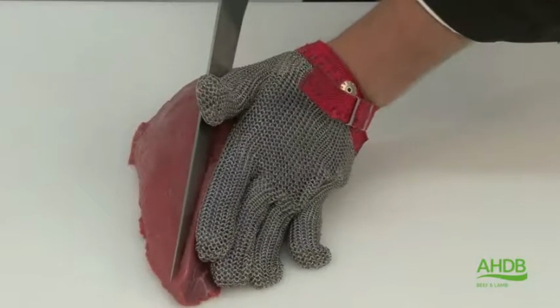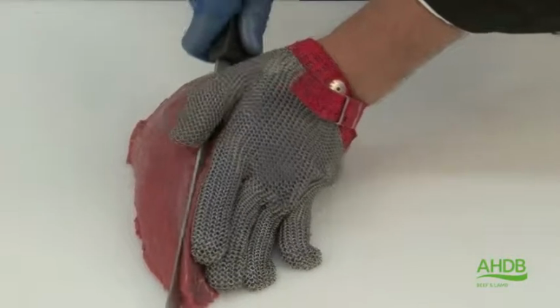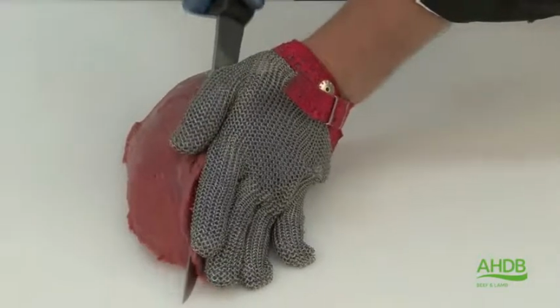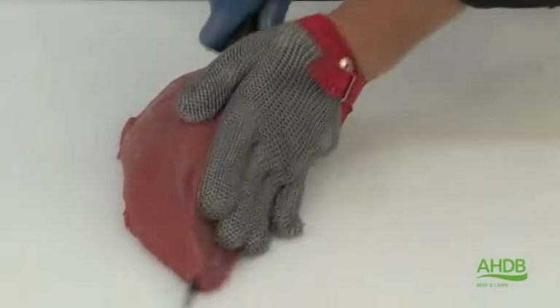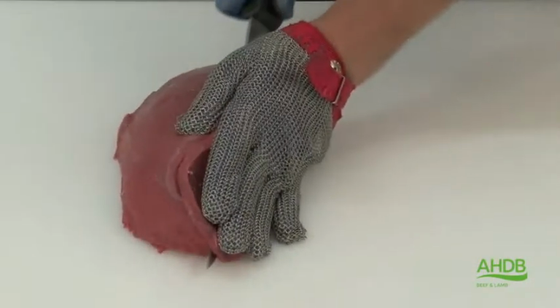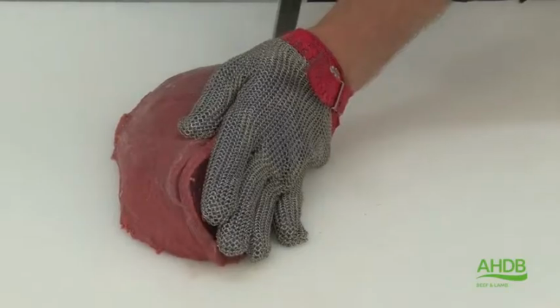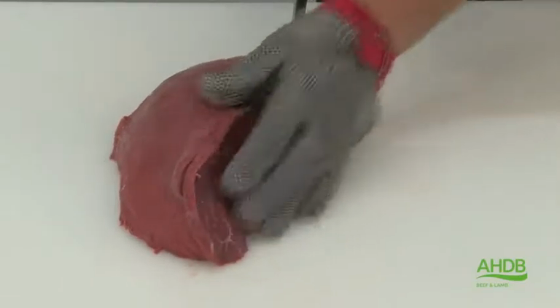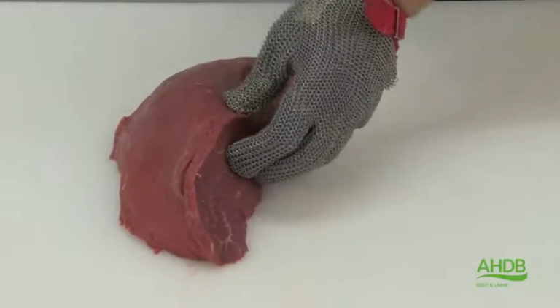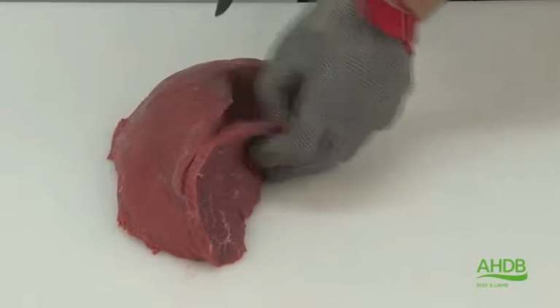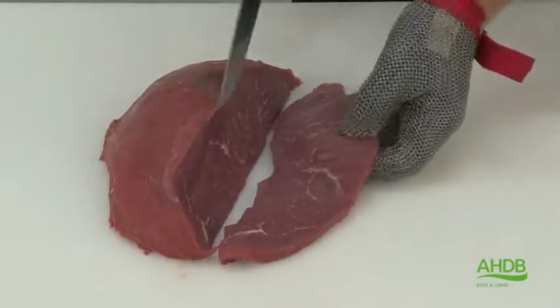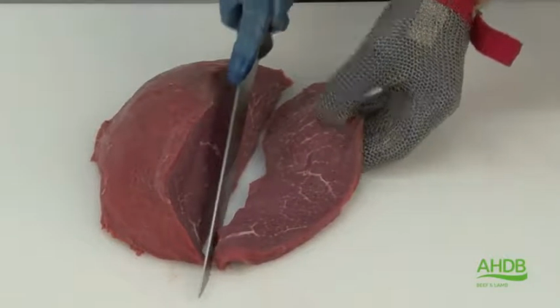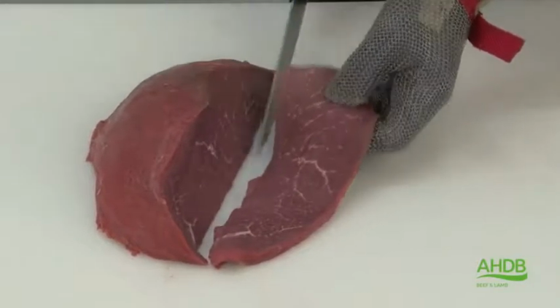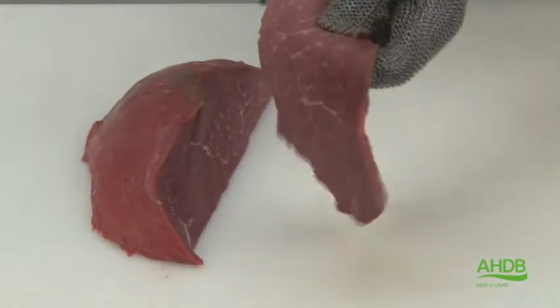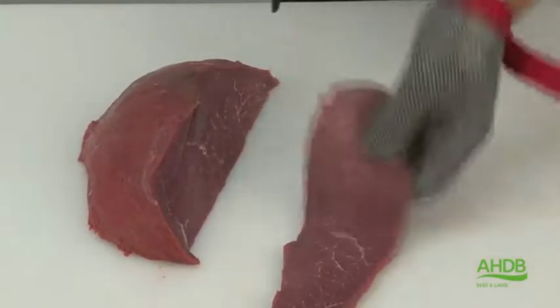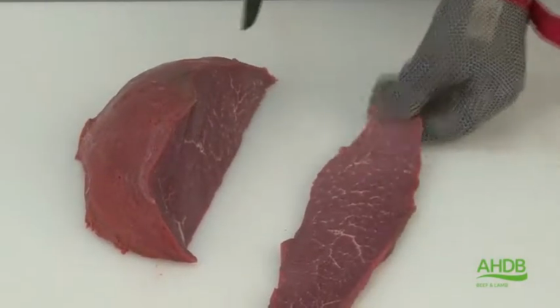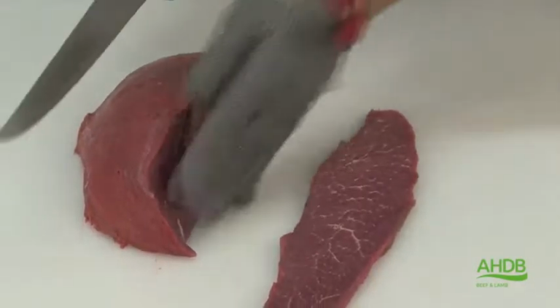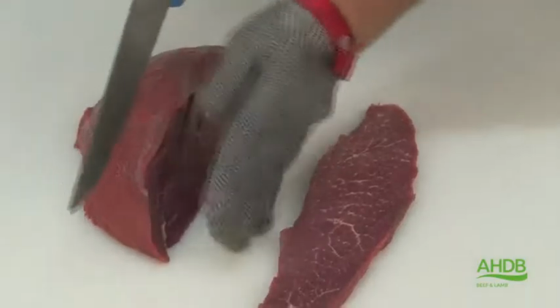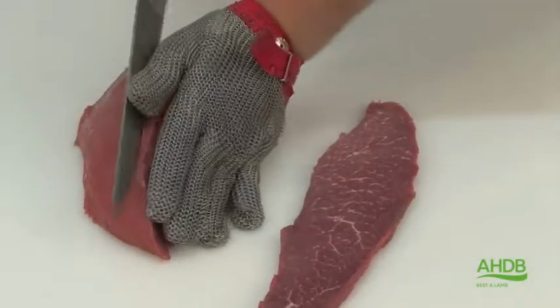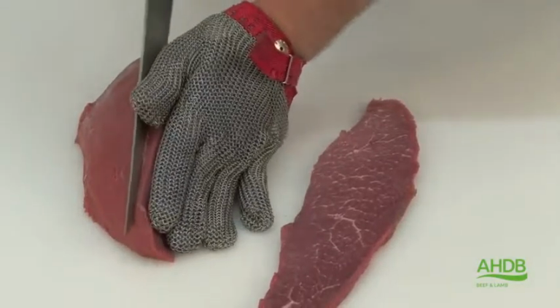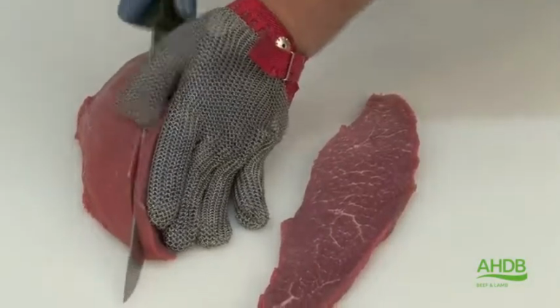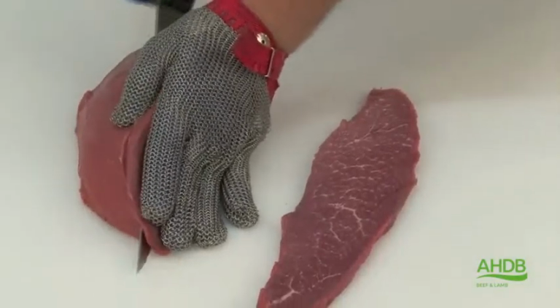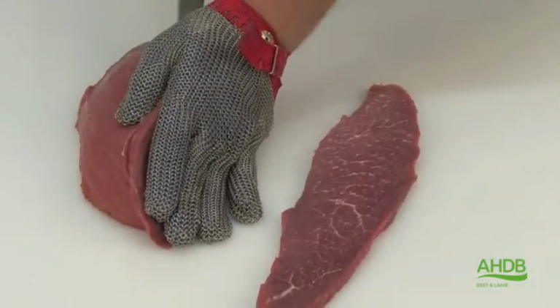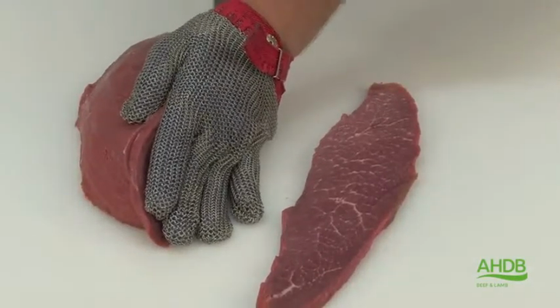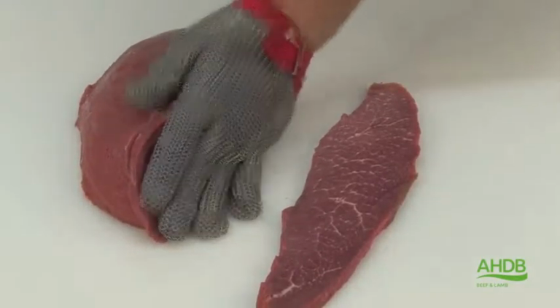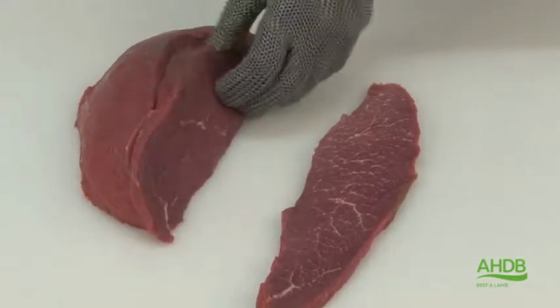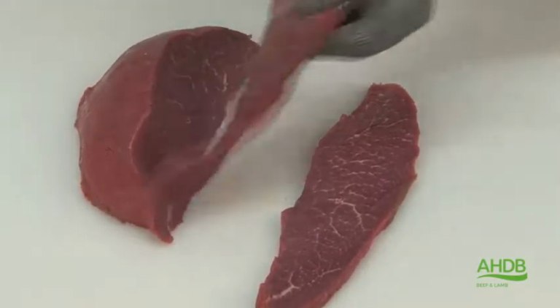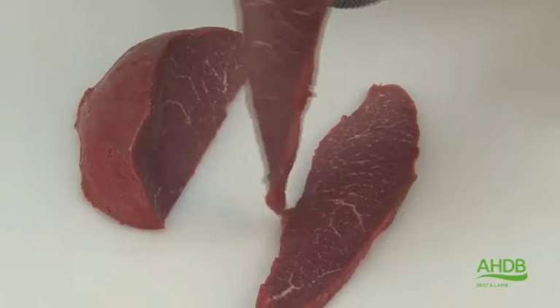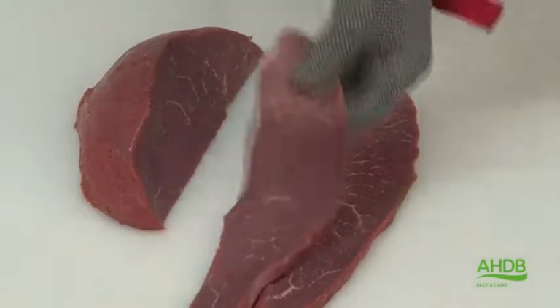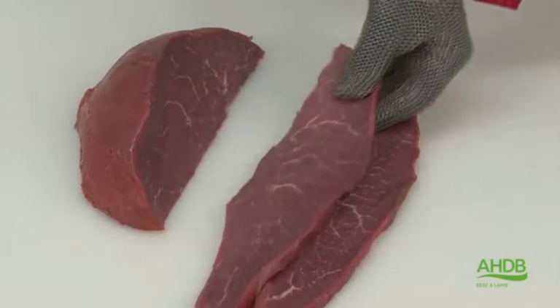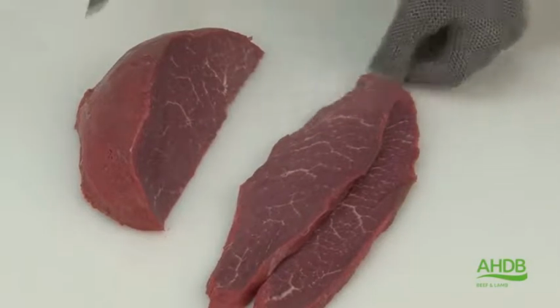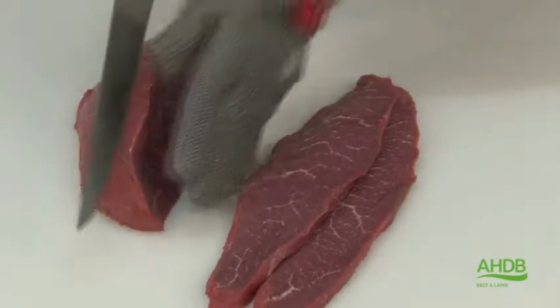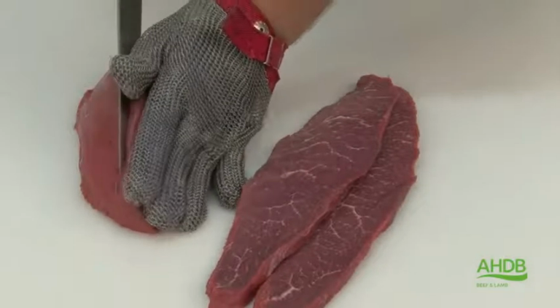This coarse part can also be used for braising steak or diced braising, because it needs longer cooking. The other part of the muscle, which has a very fine grain, can be cut into thin scallops, which are suitable for frying and grilling.